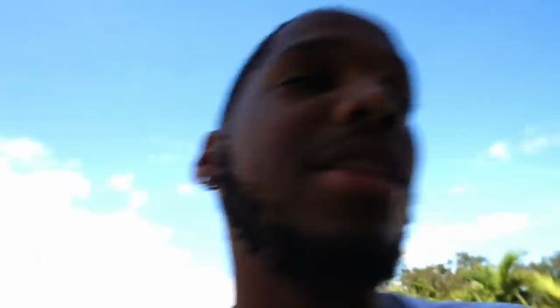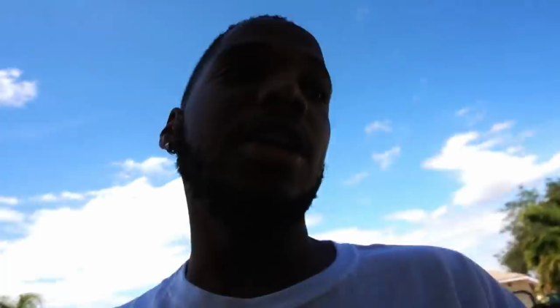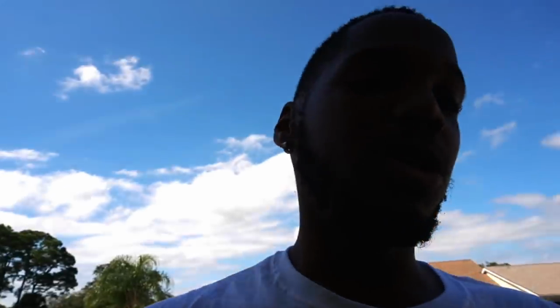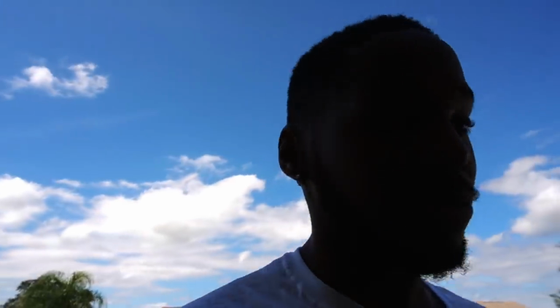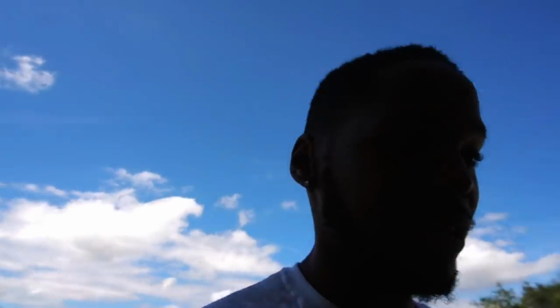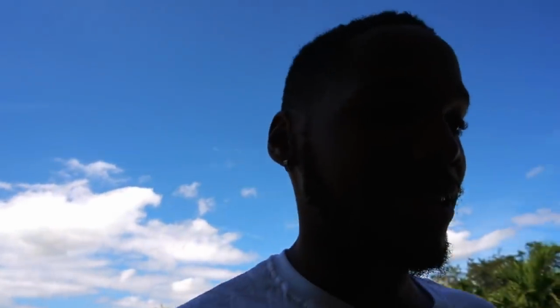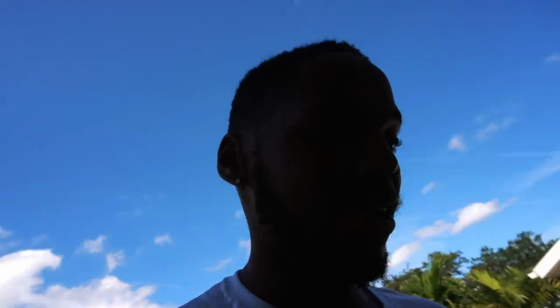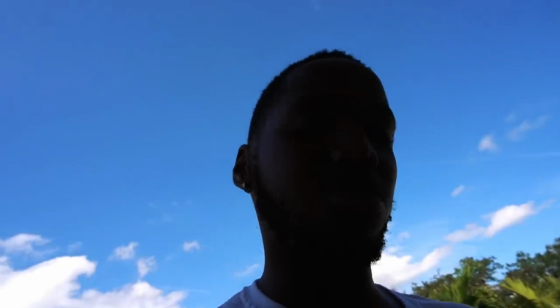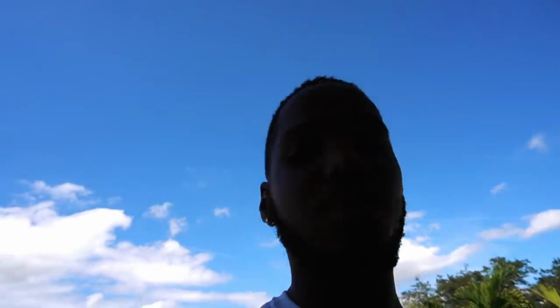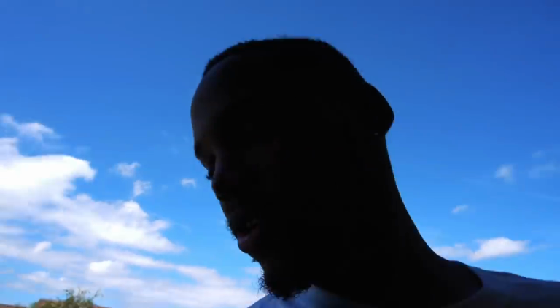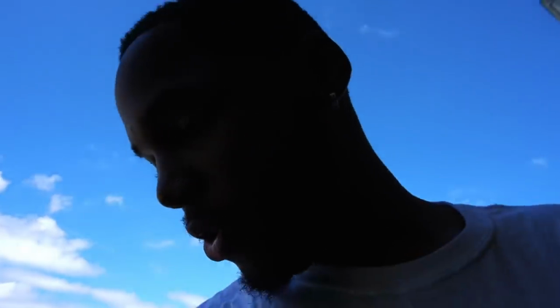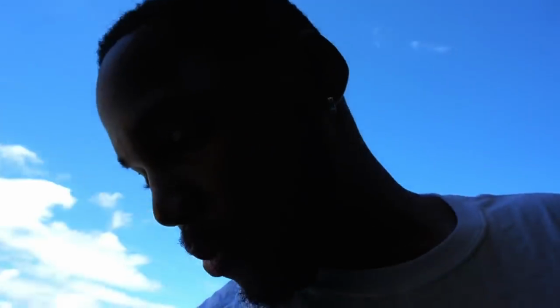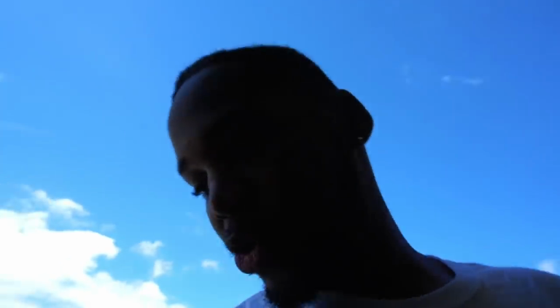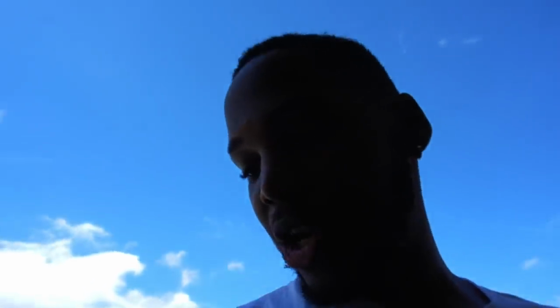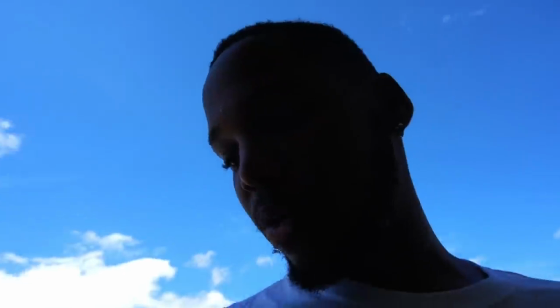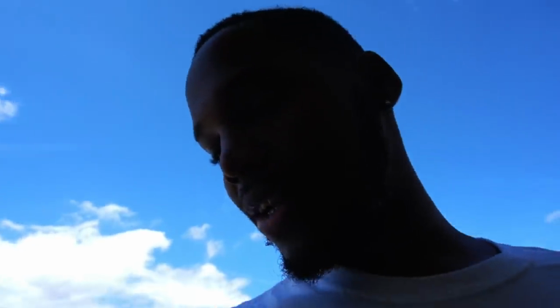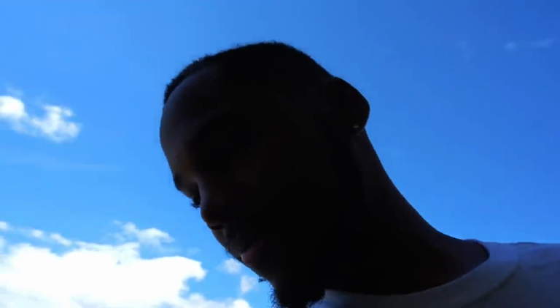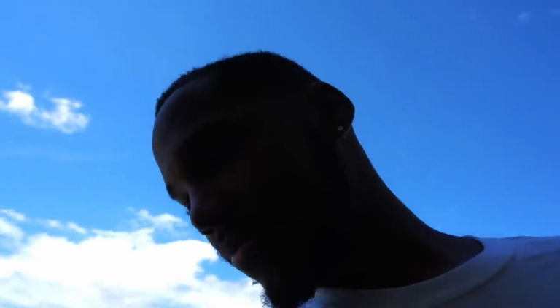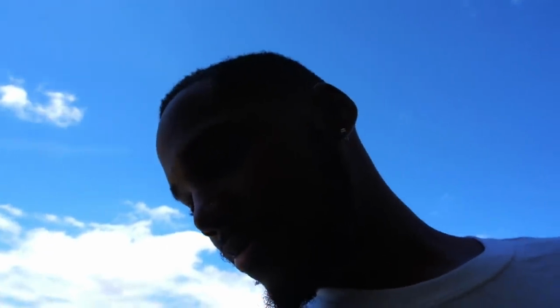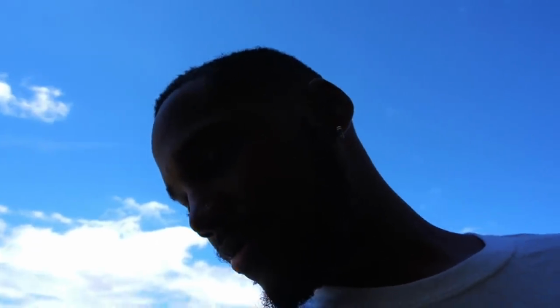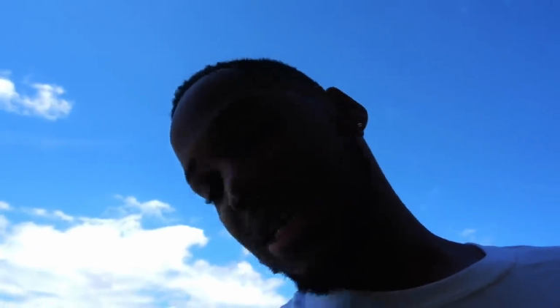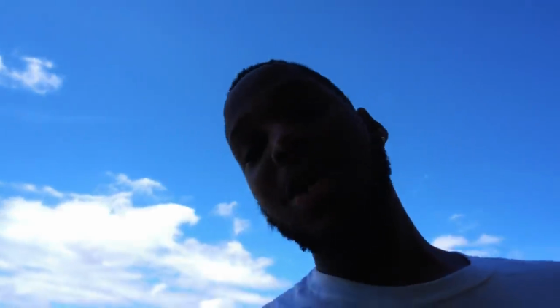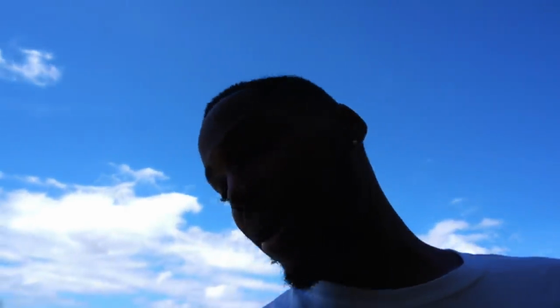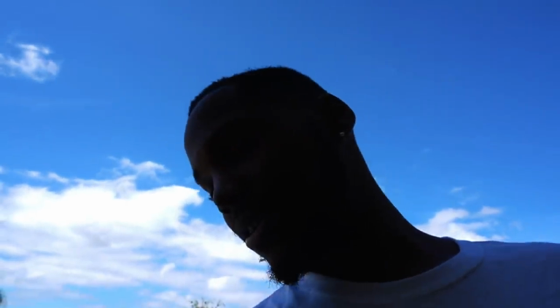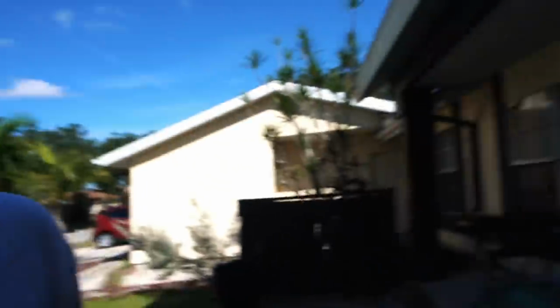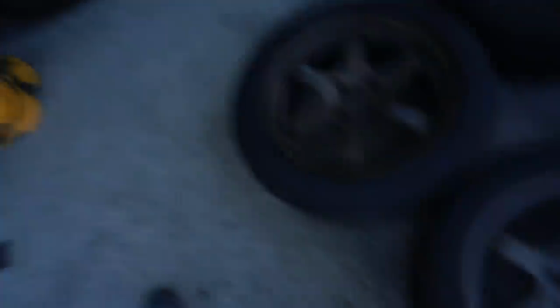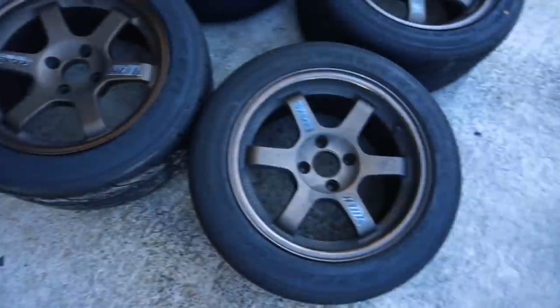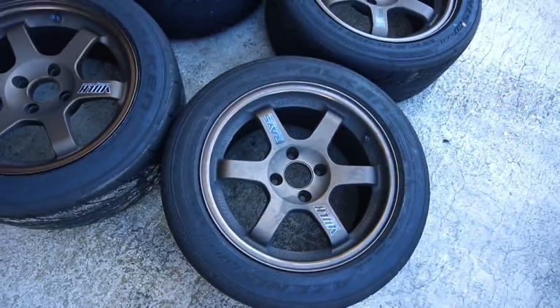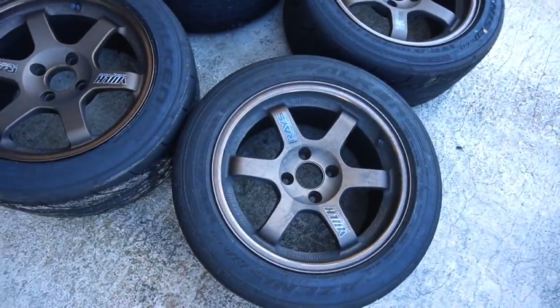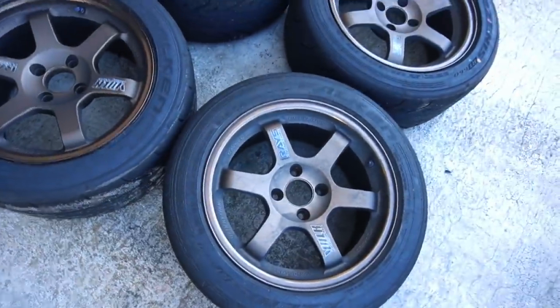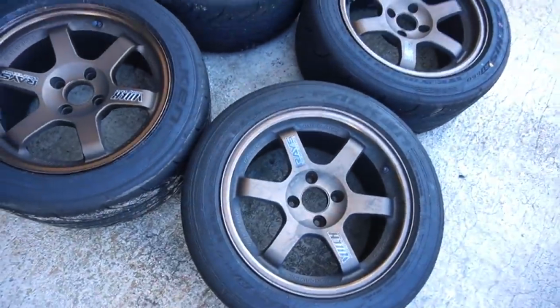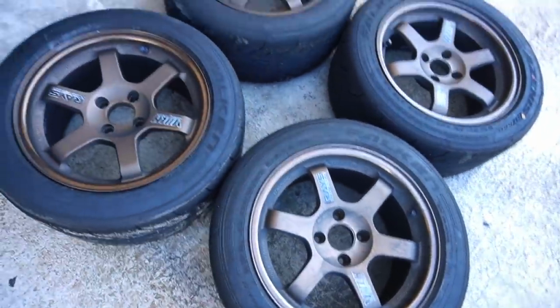In this video we're gonna see: does Iron X remover remove up to a year's worth of caked-on brake dust on a set of bronze TE37s?